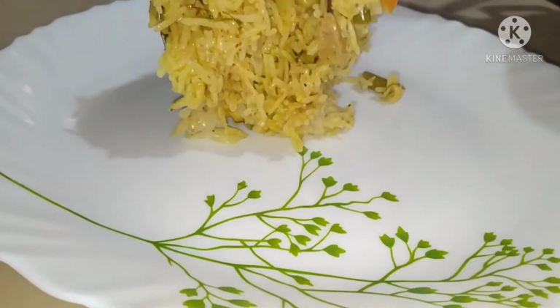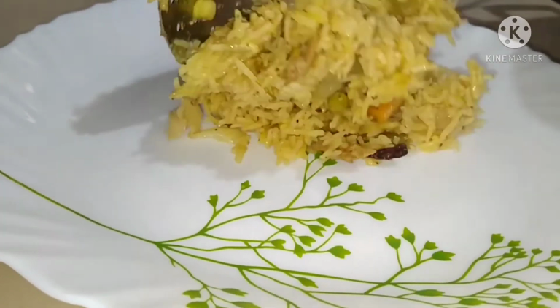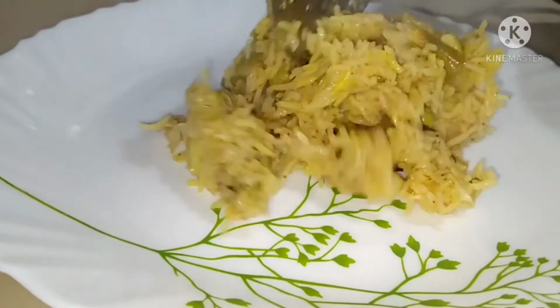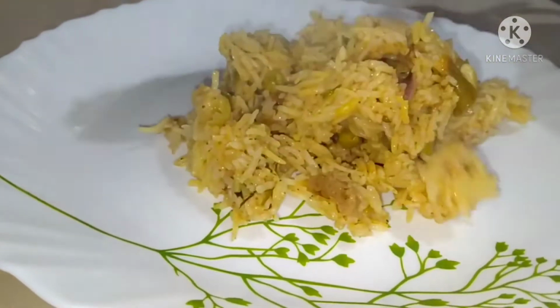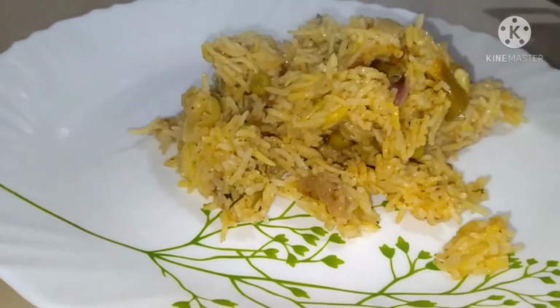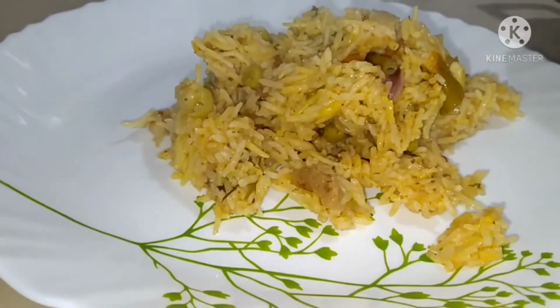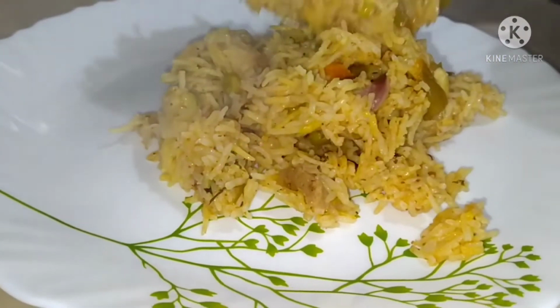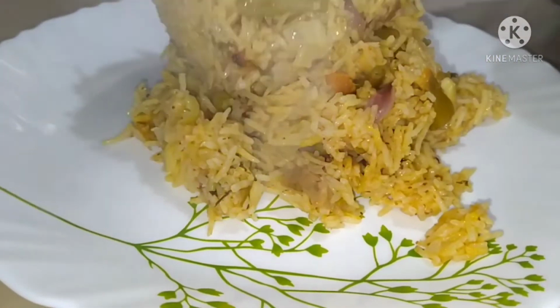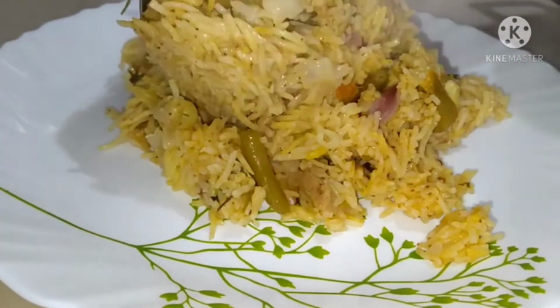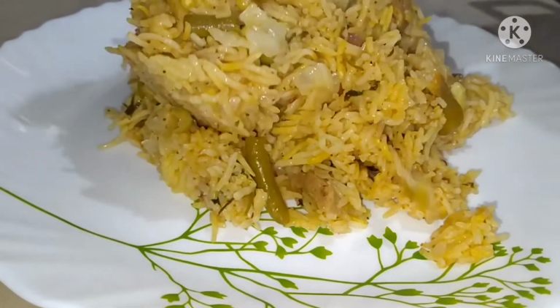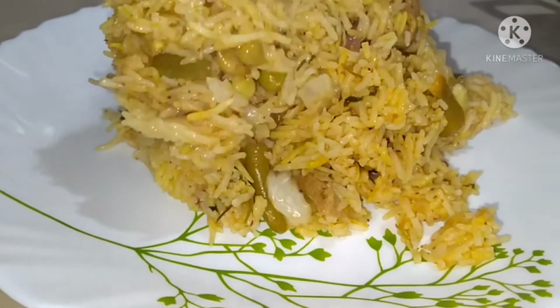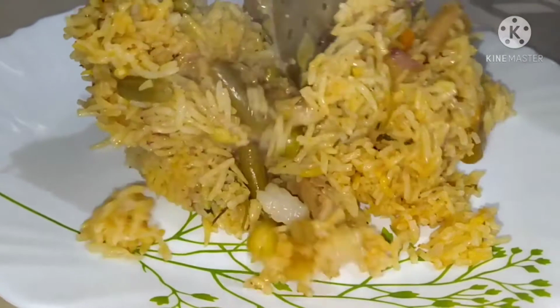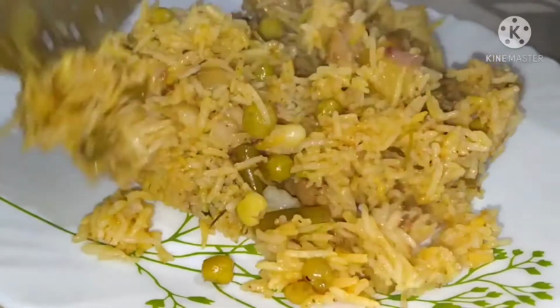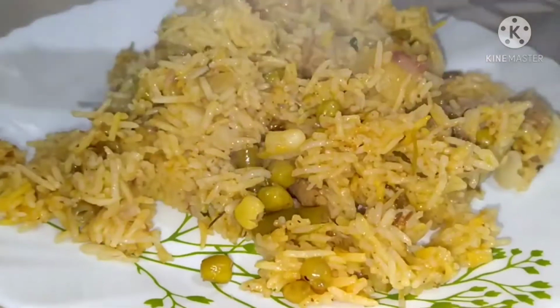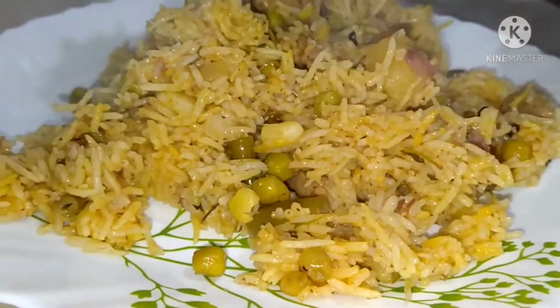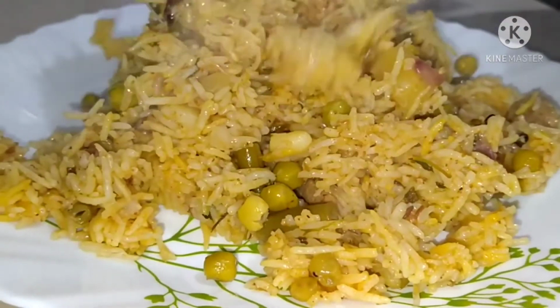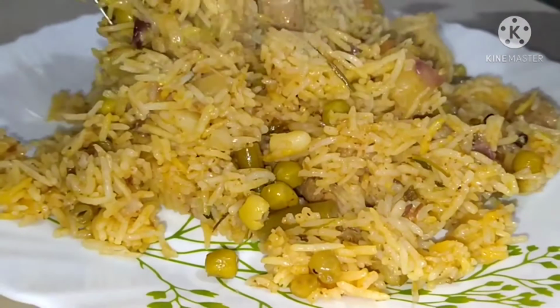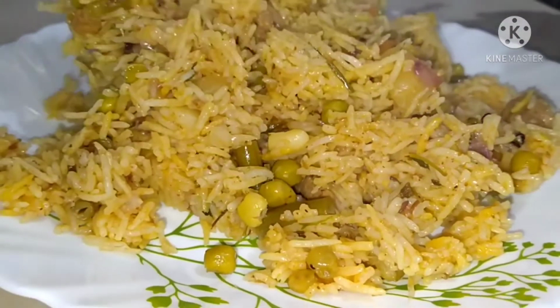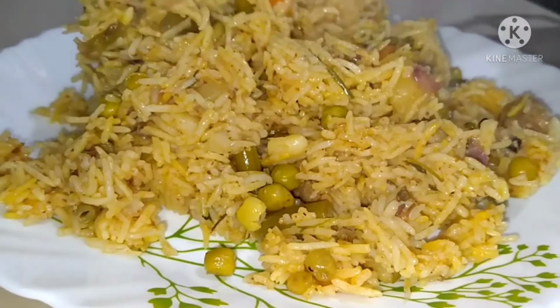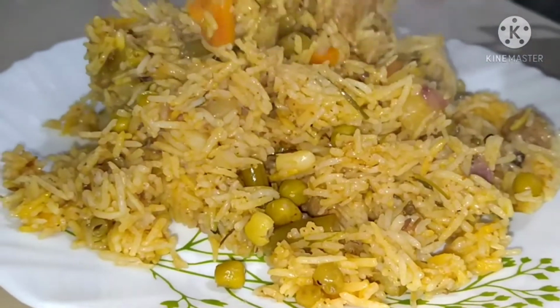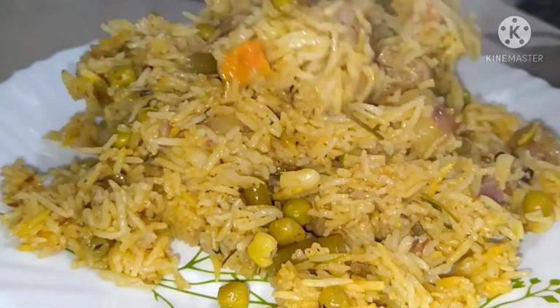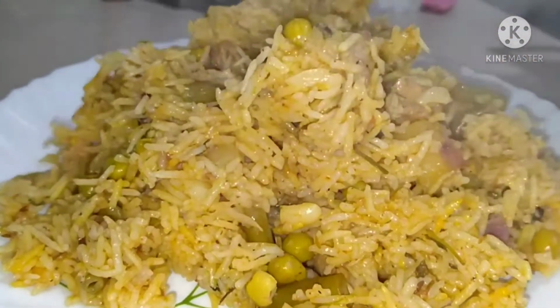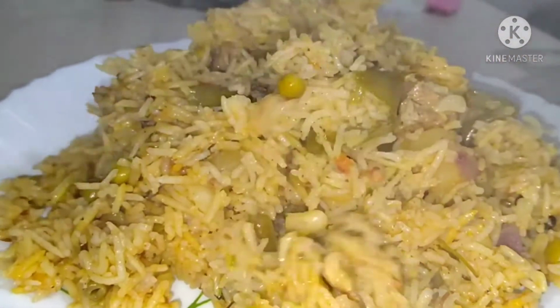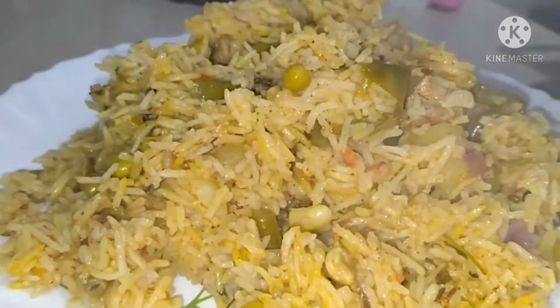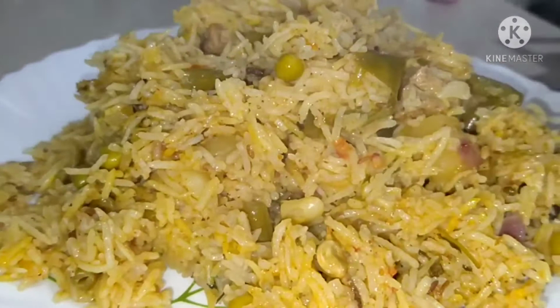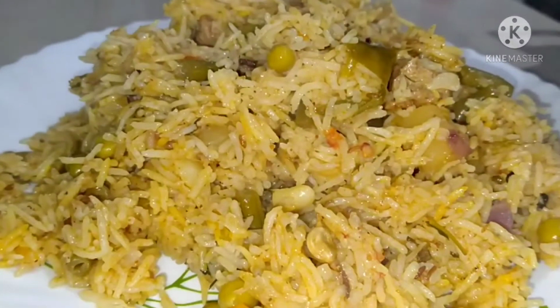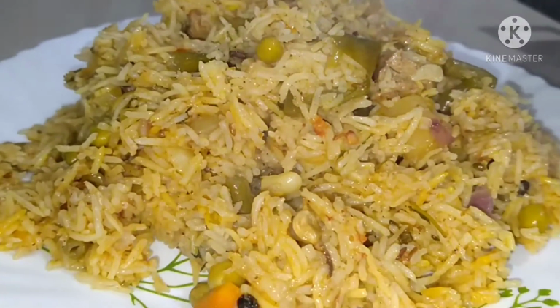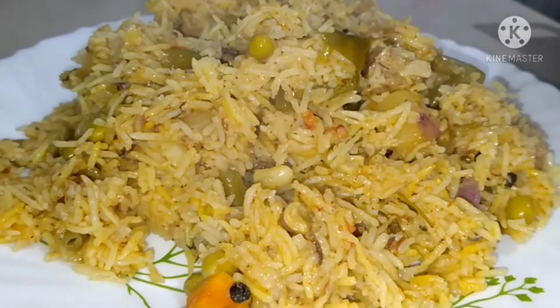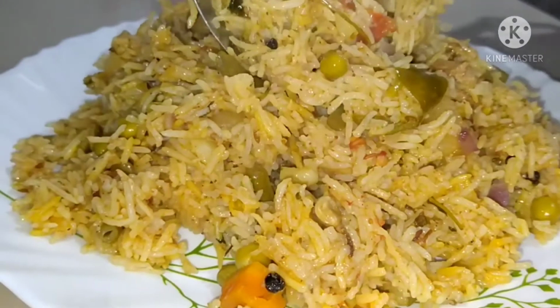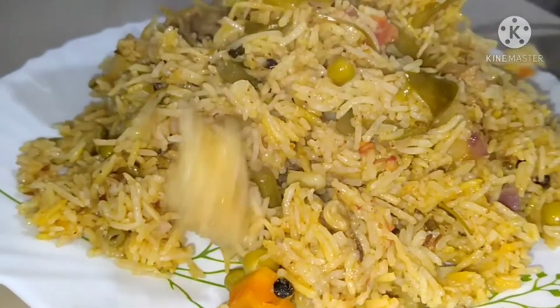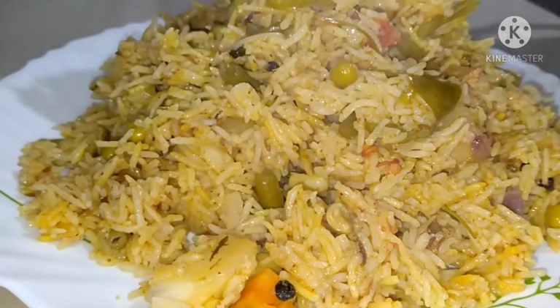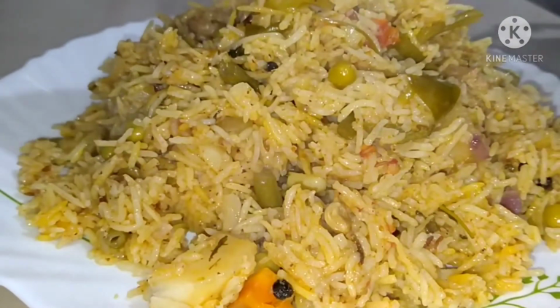Hello friends! Welcome back to our channel! Today I am going to make a simple recipe for a vegetable biryani. We are going to make this recipe for cooking in a cooker.